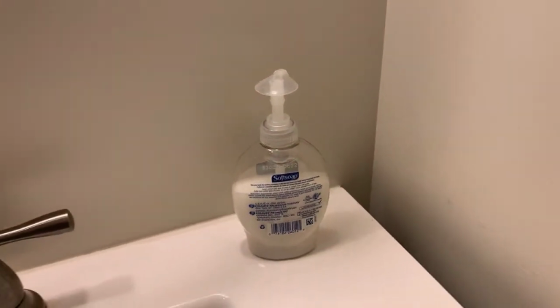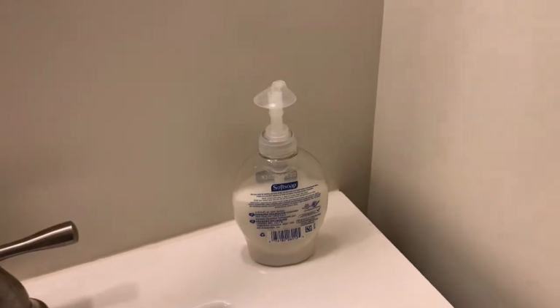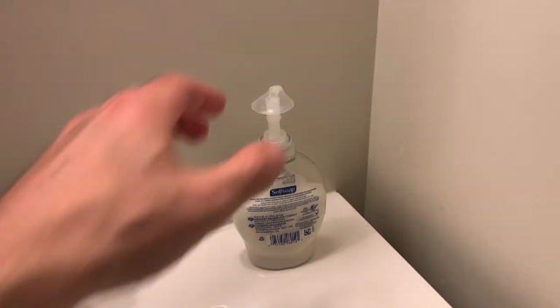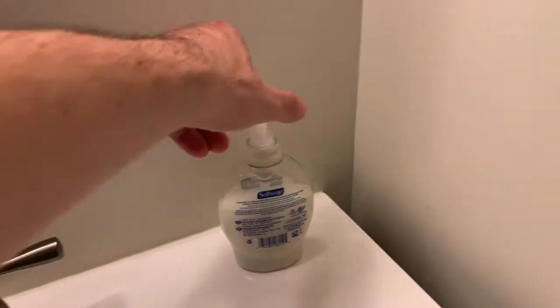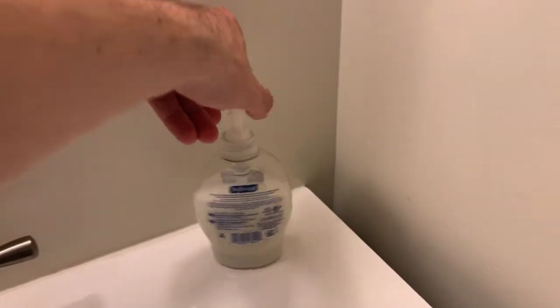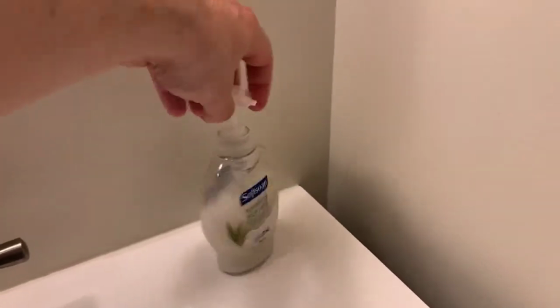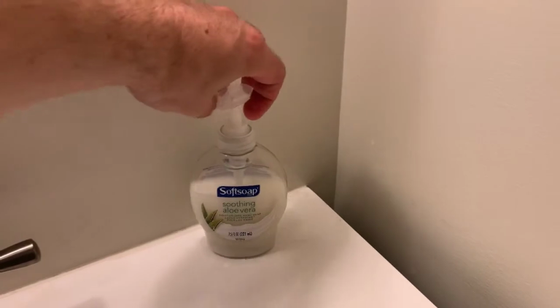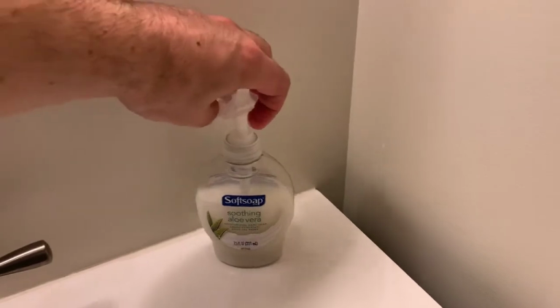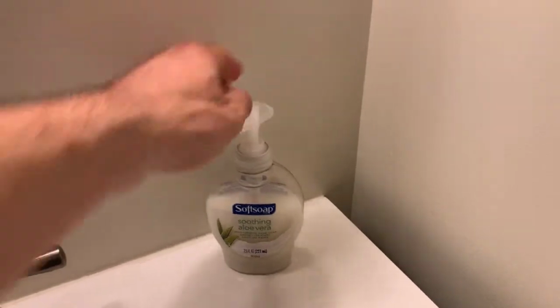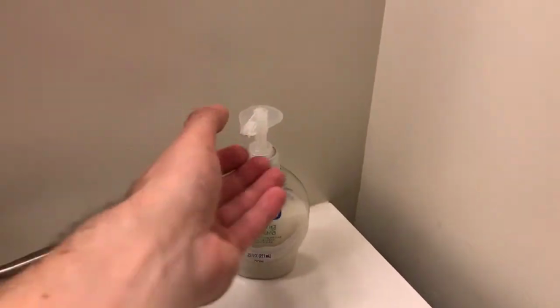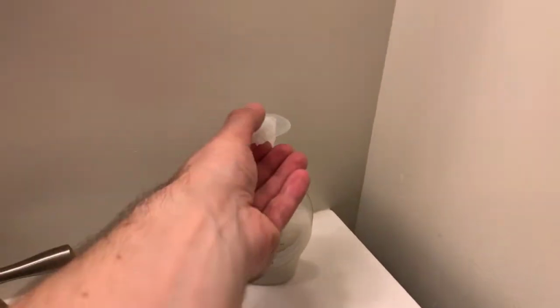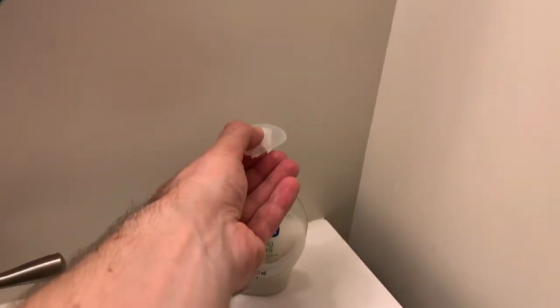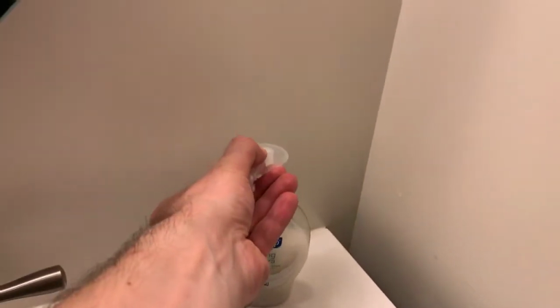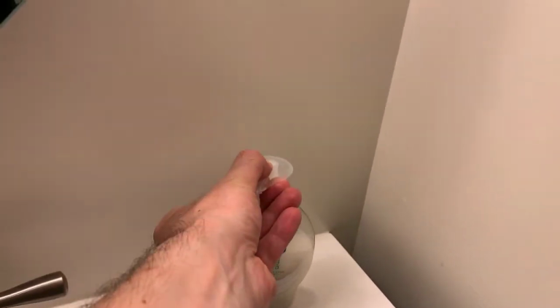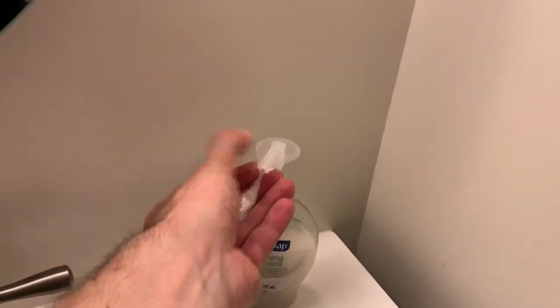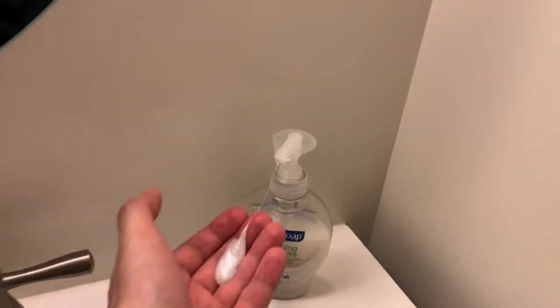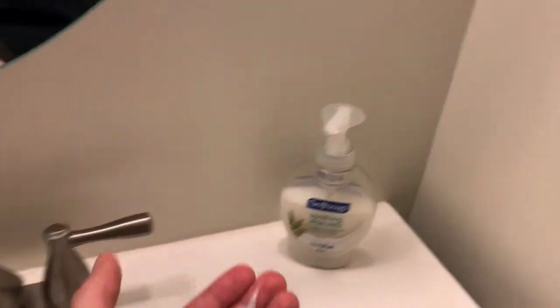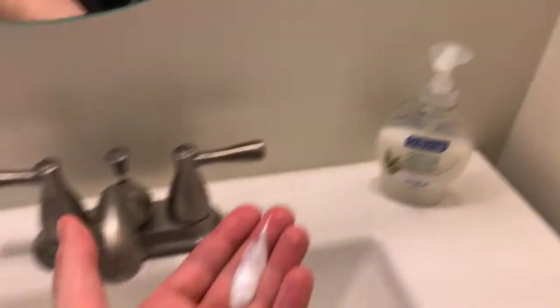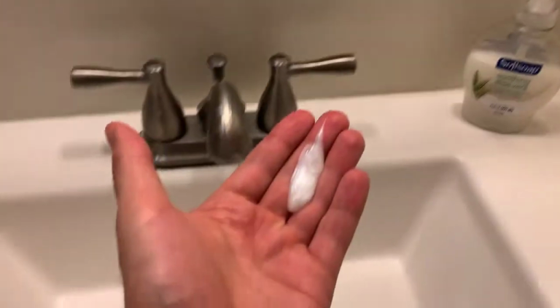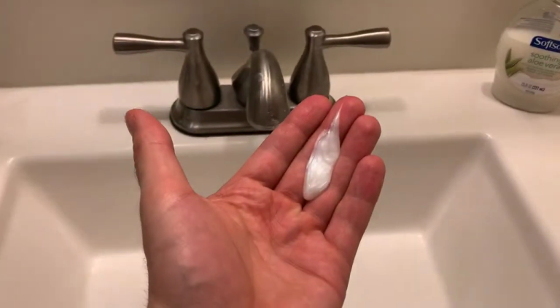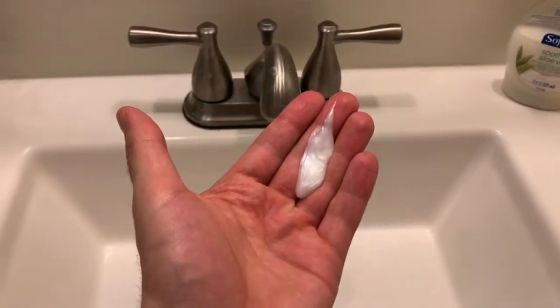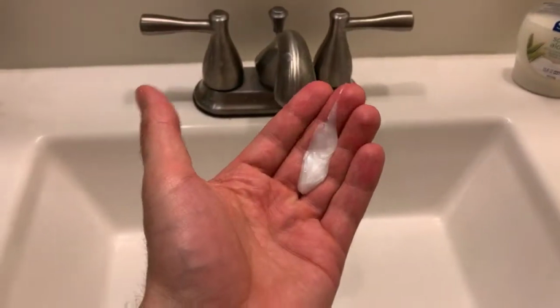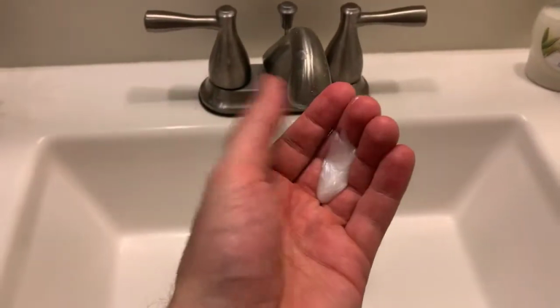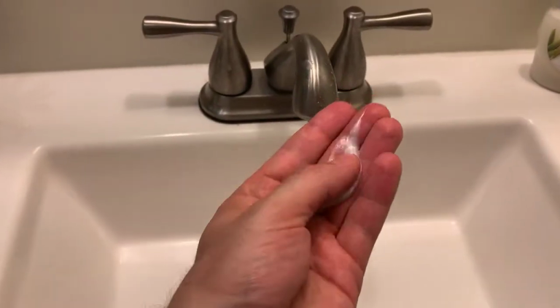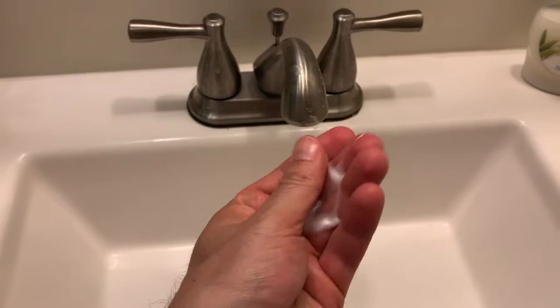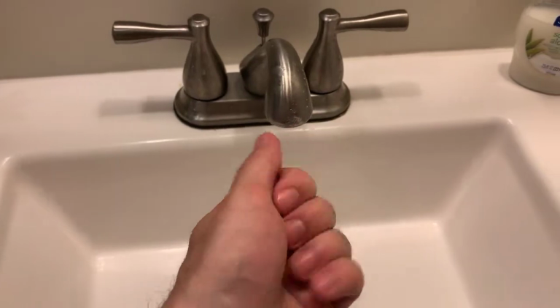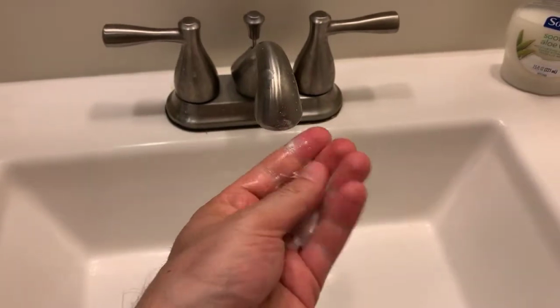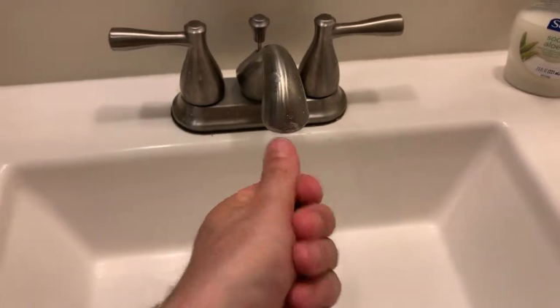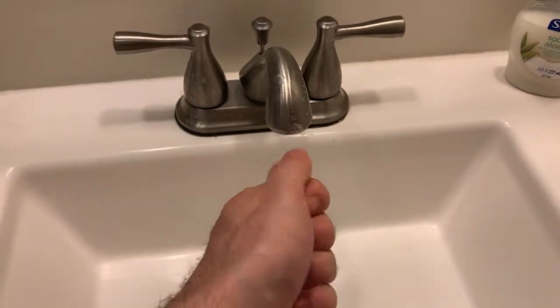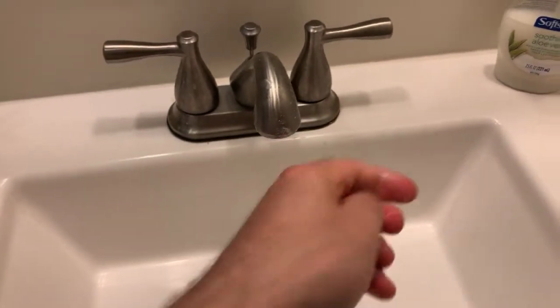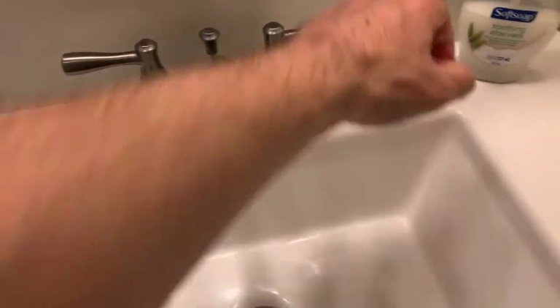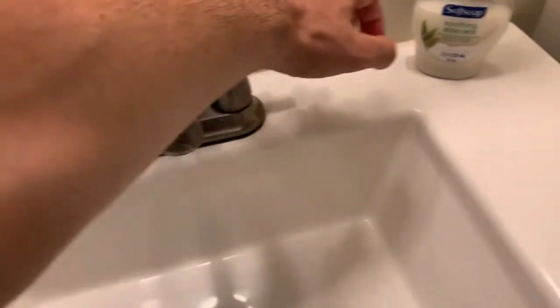You can even do it with one hand. Look at that — there it is. Soap.